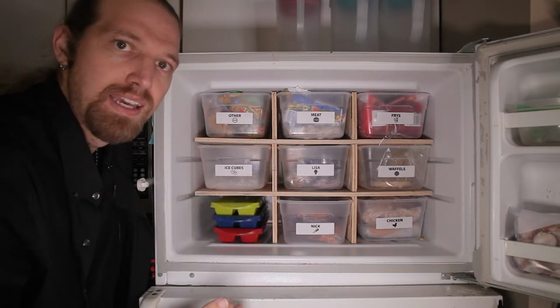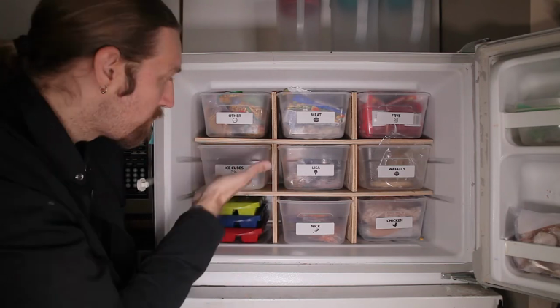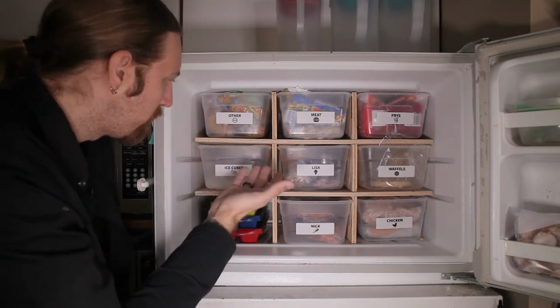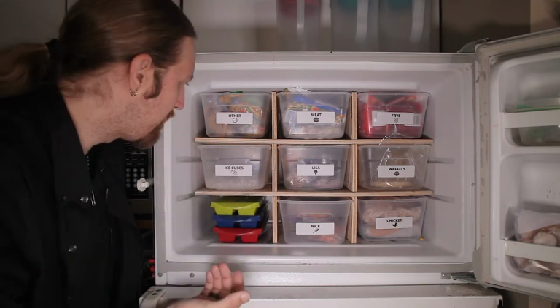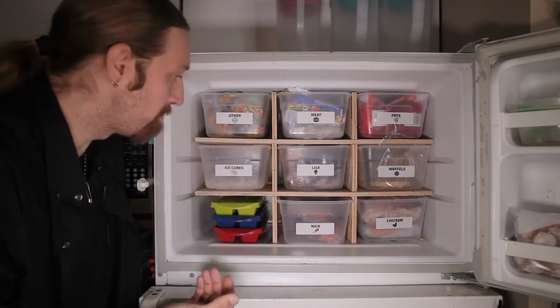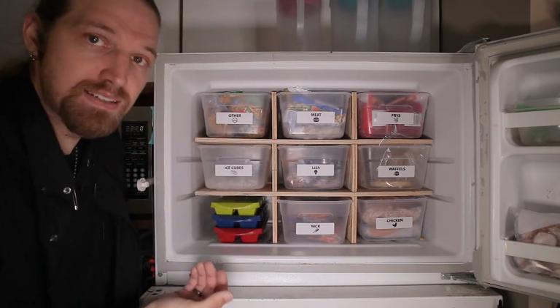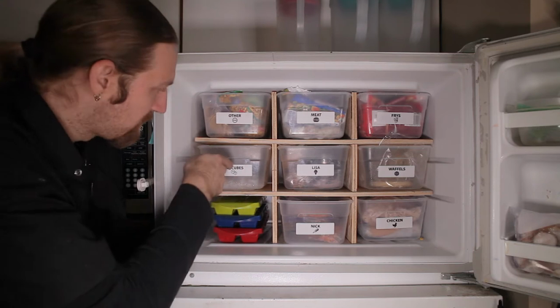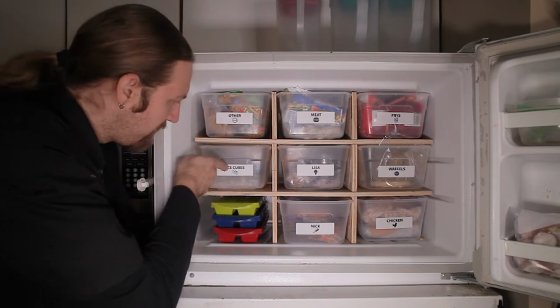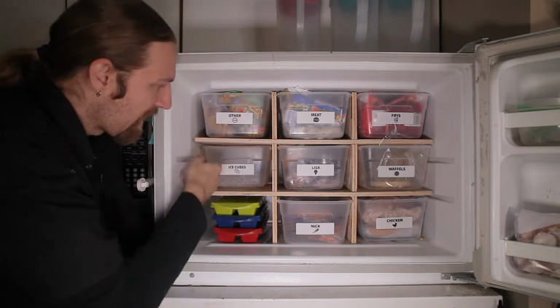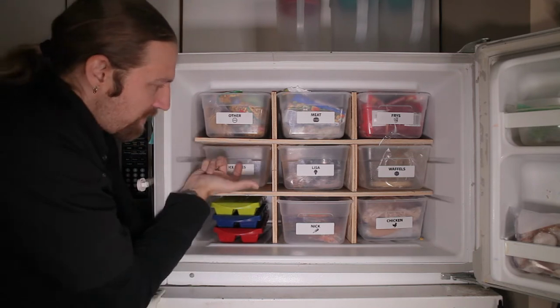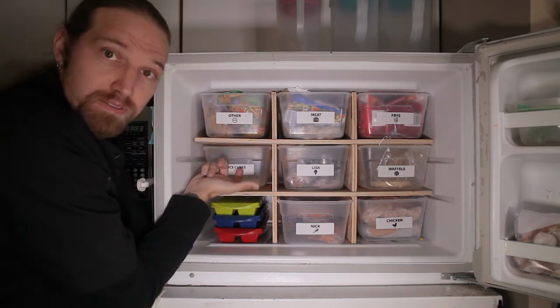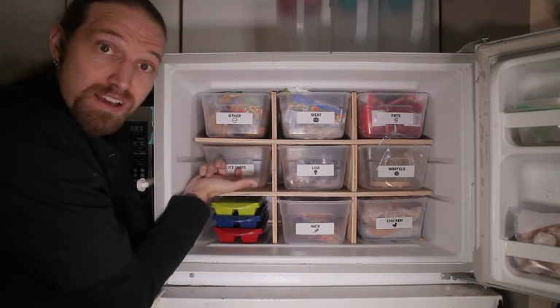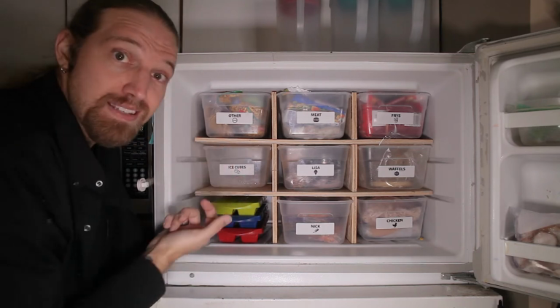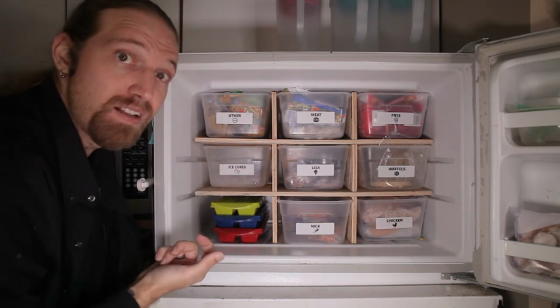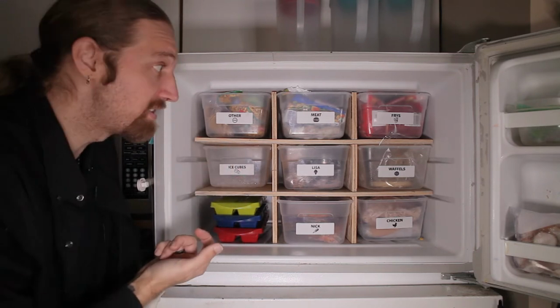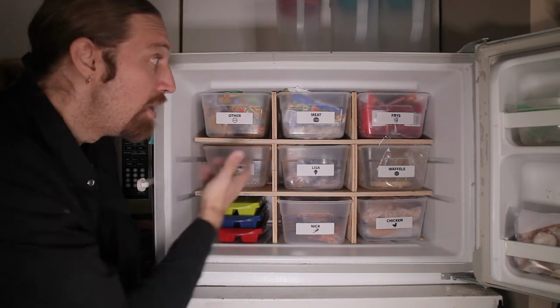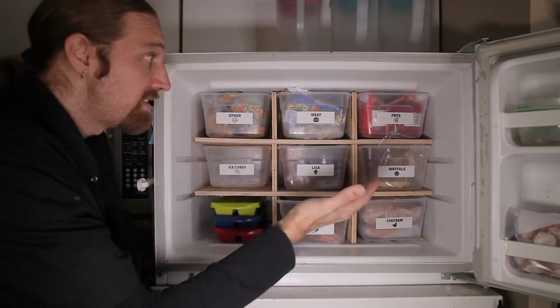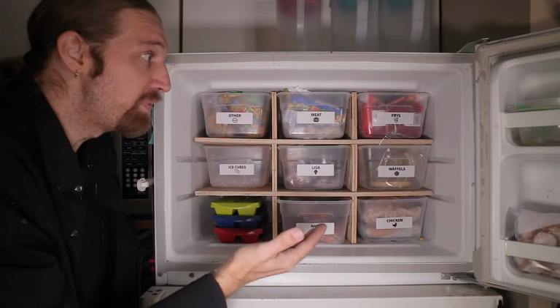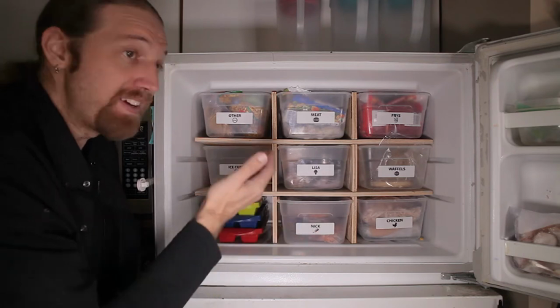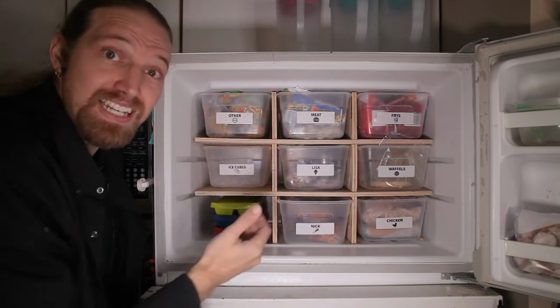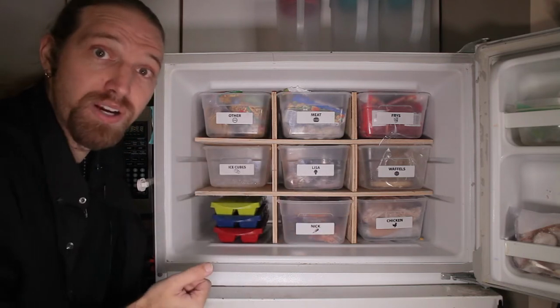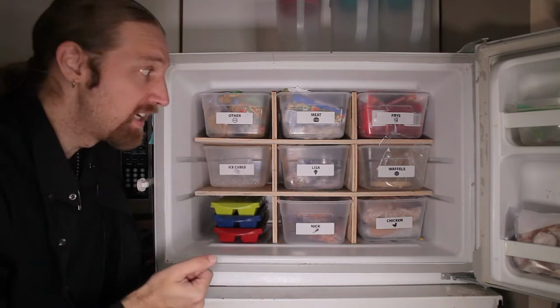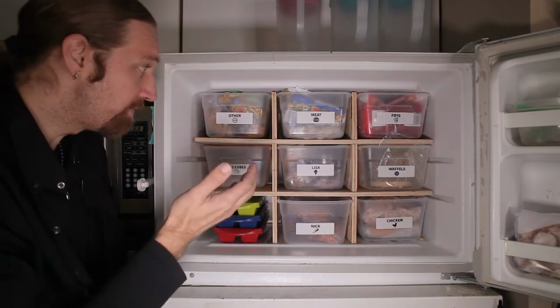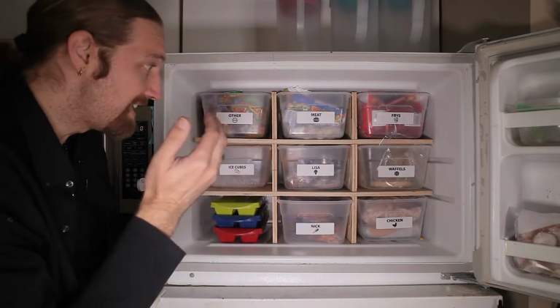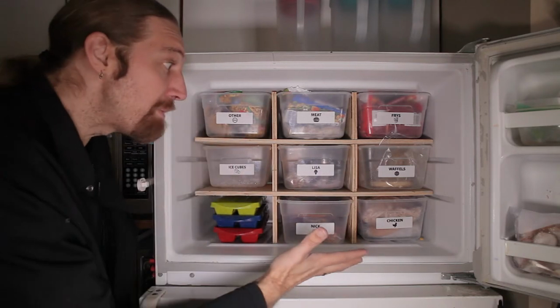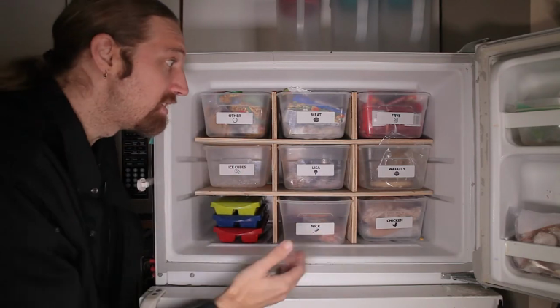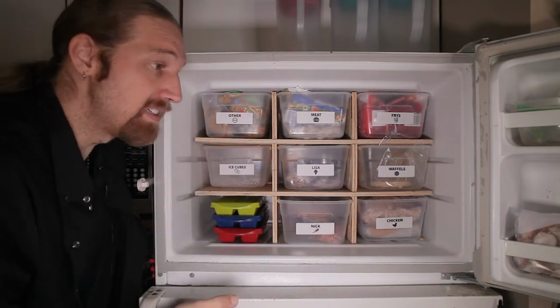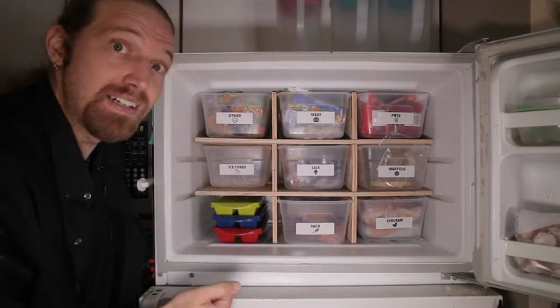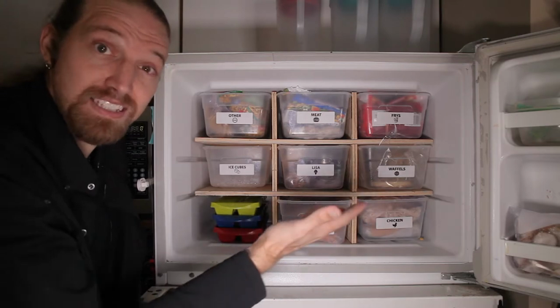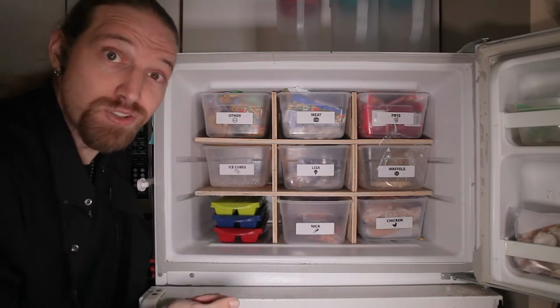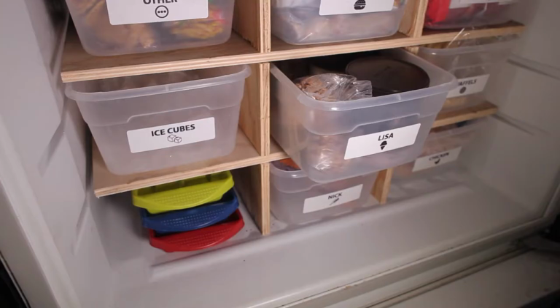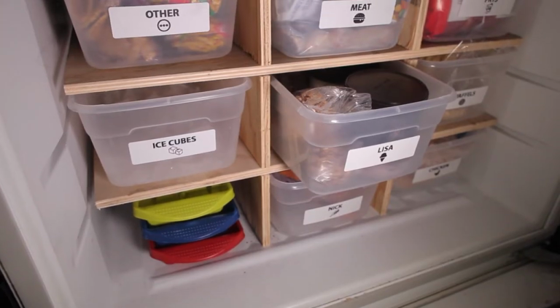It might also be worth making my own custom bins. On some of these, I'm losing quite a bit of horizontal space as well. But regardless, it has been a fantastic upgrade. Coming to the freezer is an absolute delight, and I highly suggest you try it — or something similar.